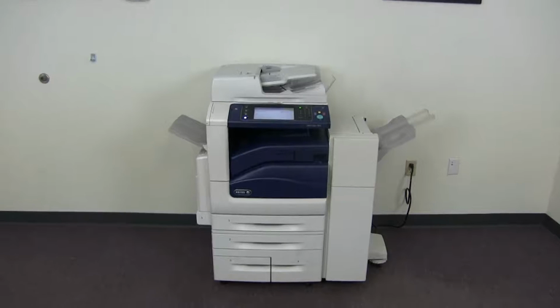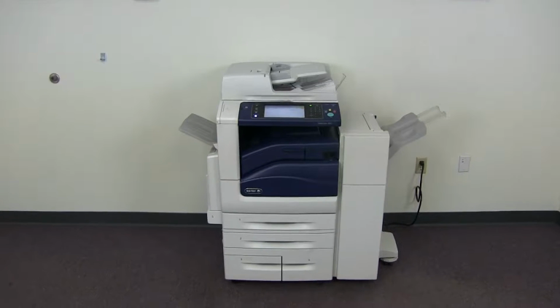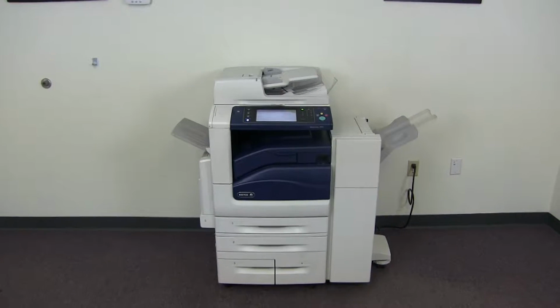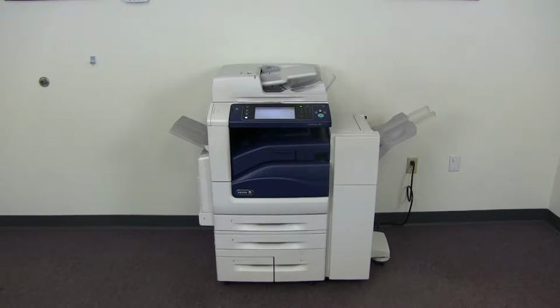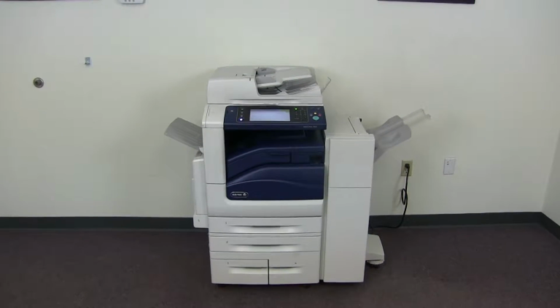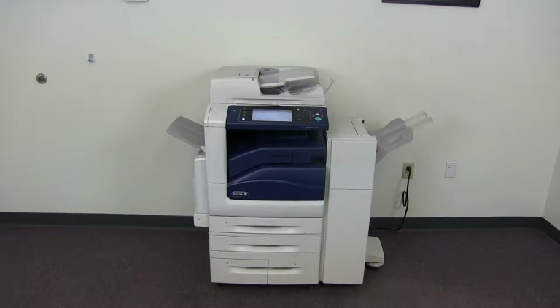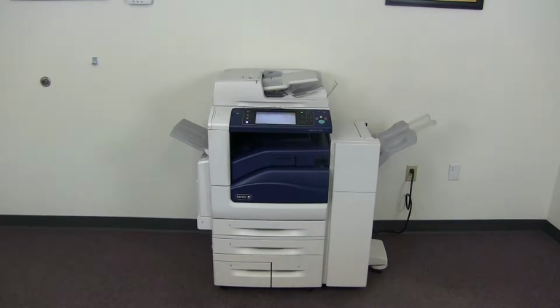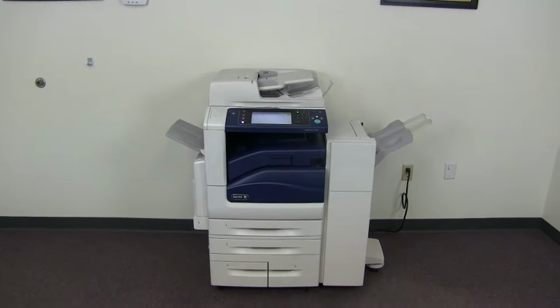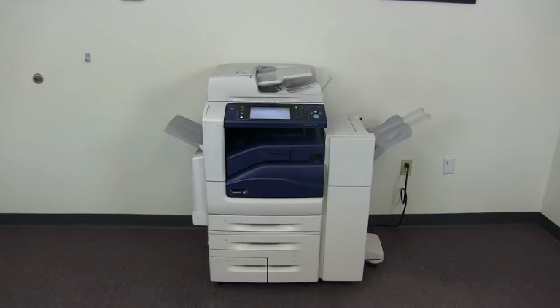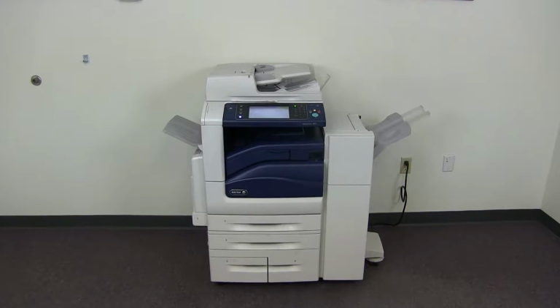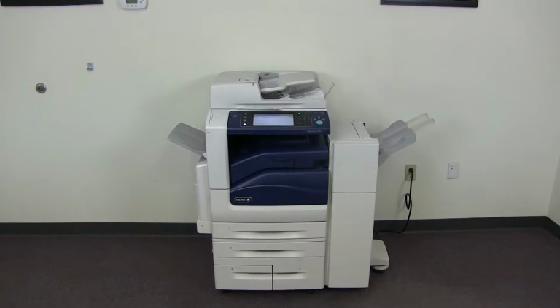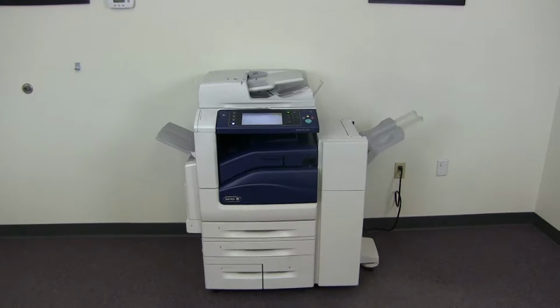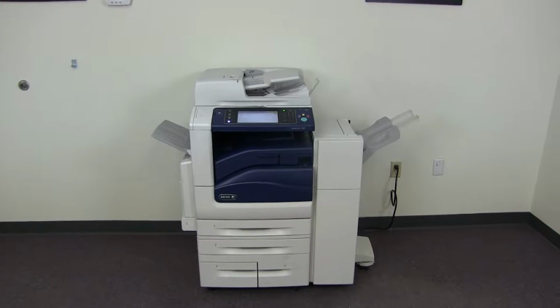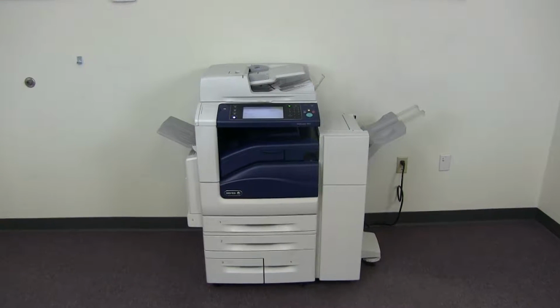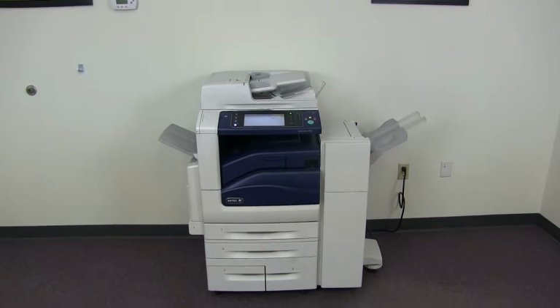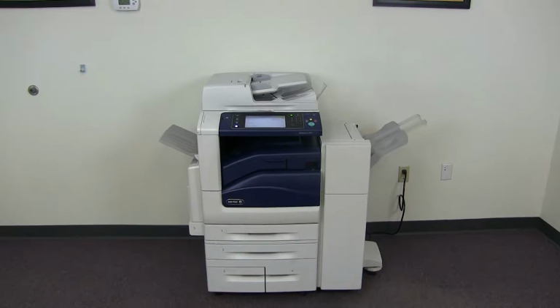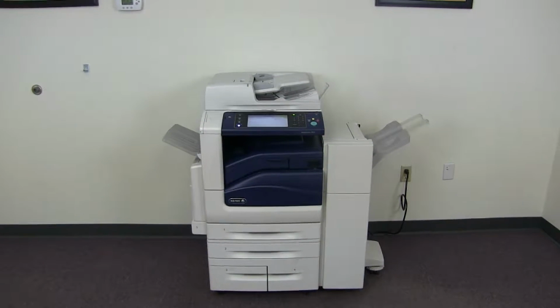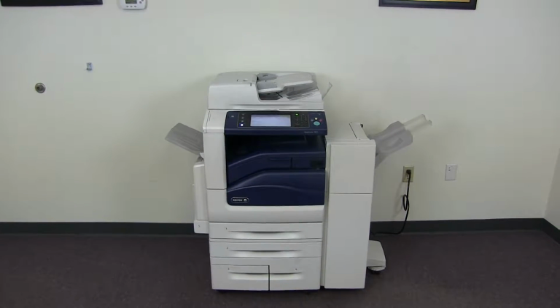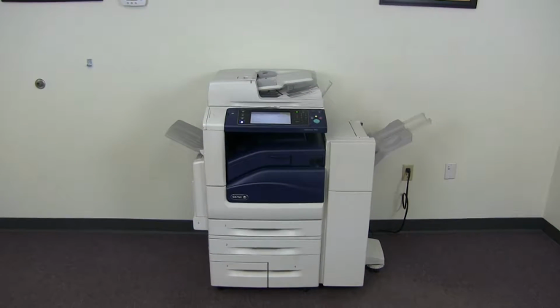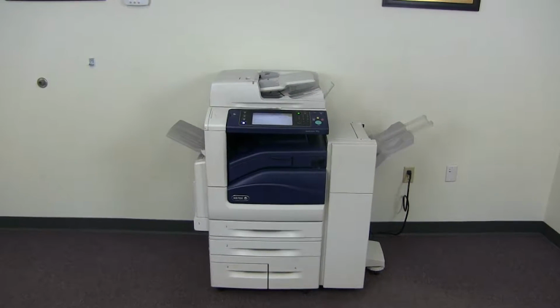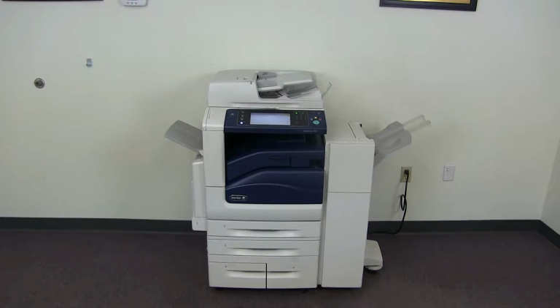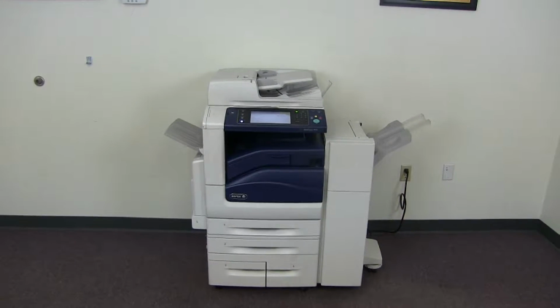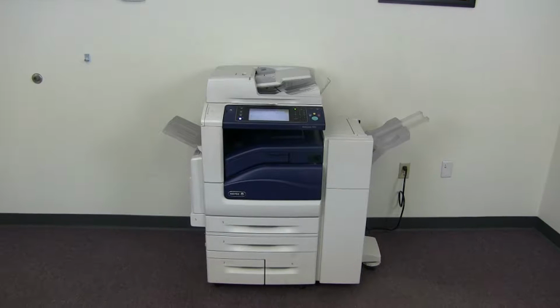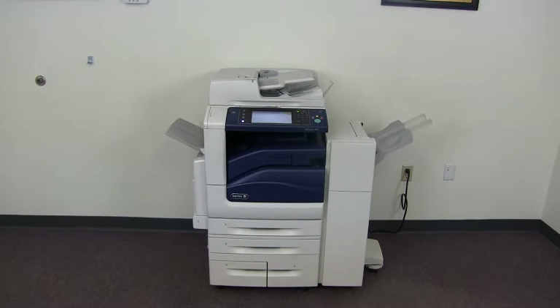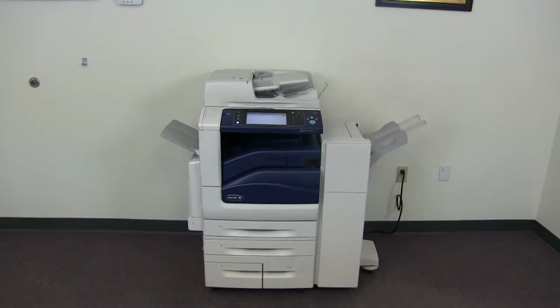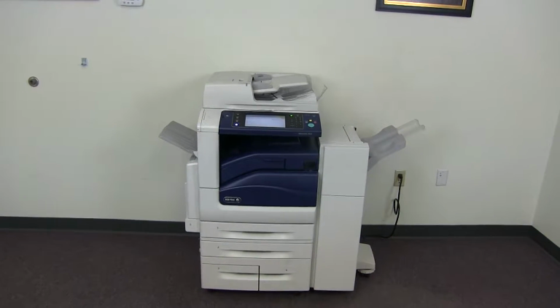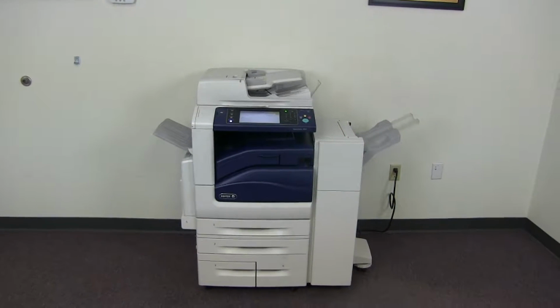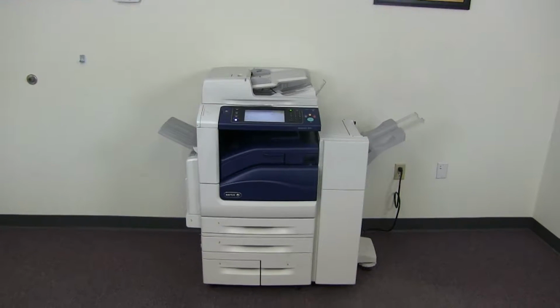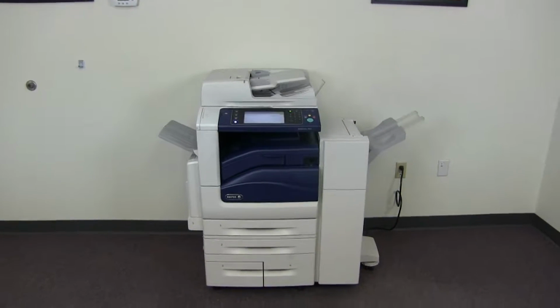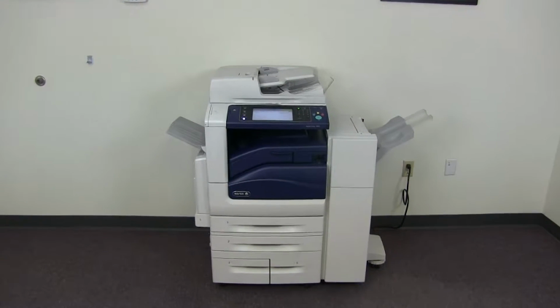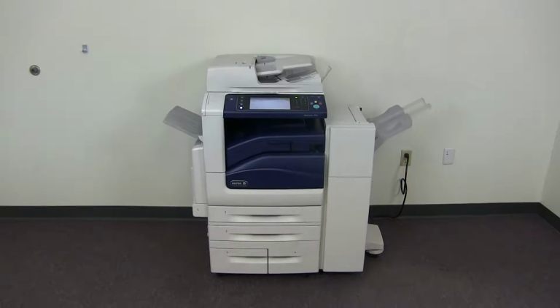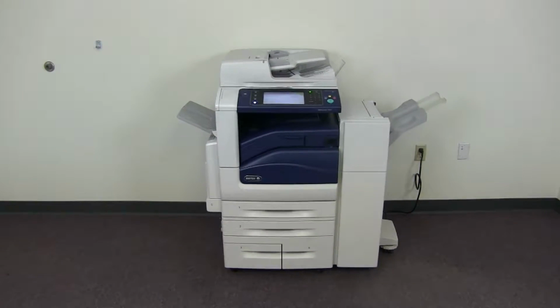This machine is a Xerox WorkCenter 7855. It's a 55 page per minute multi-function color copier with network printer and network scanner. It also has fax. It has five paper trays — four on the front plus the bypass on the left. It comes with the upgraded stapling and hole punching finisher.